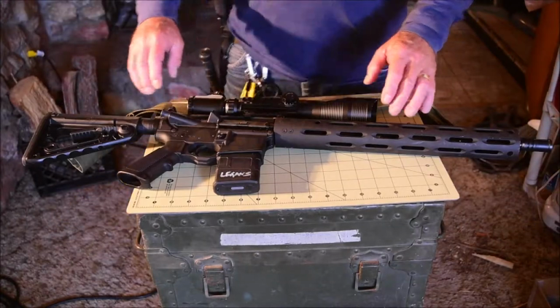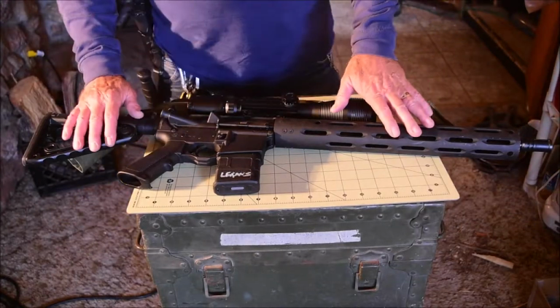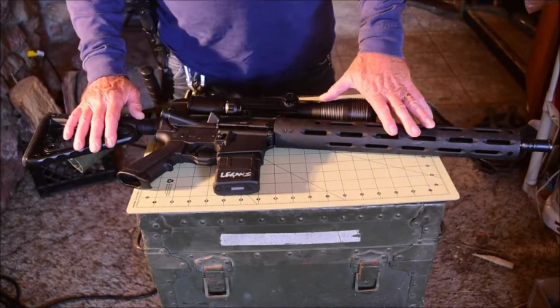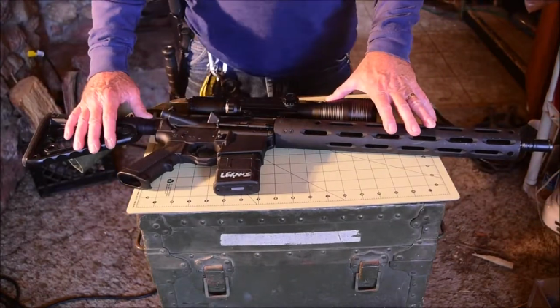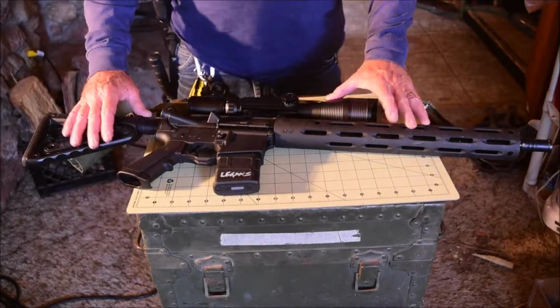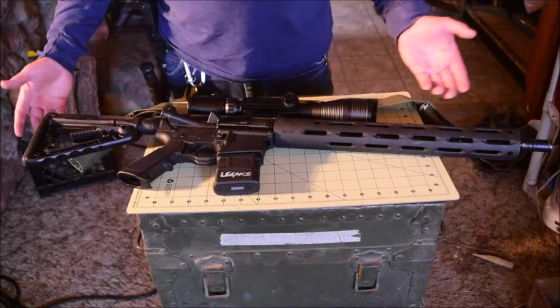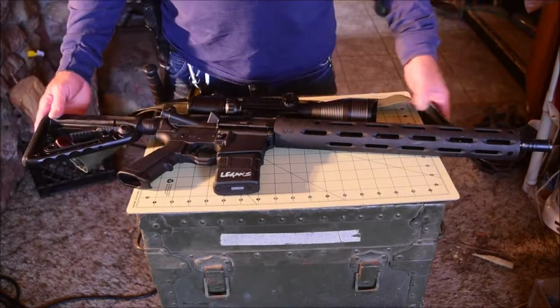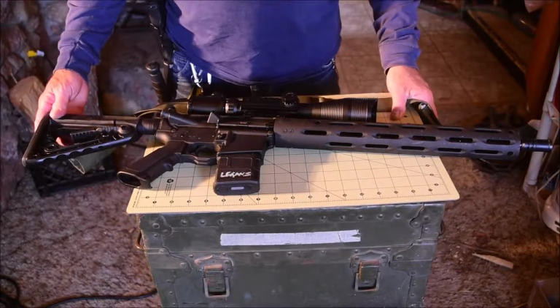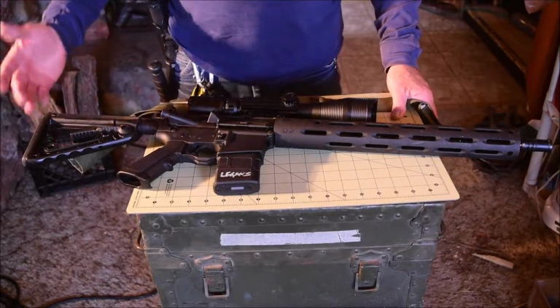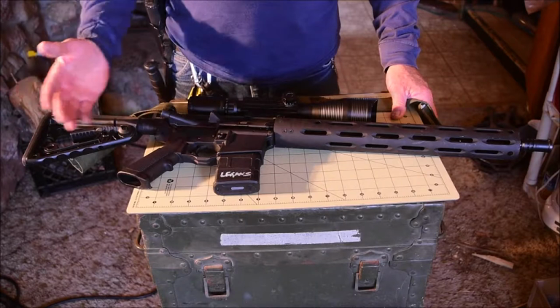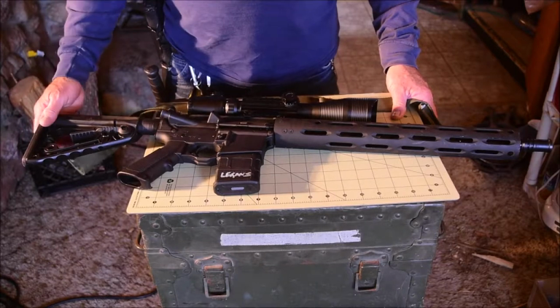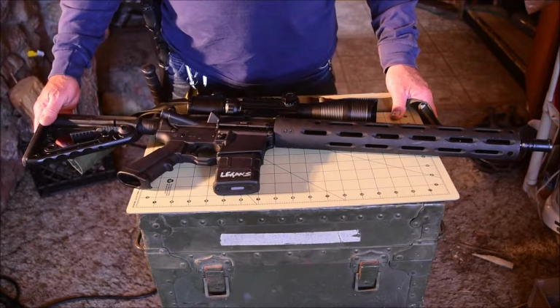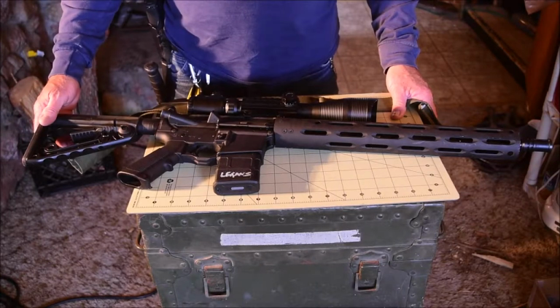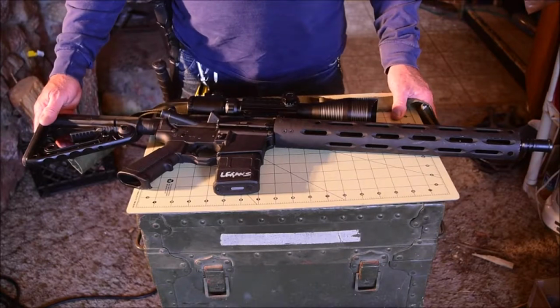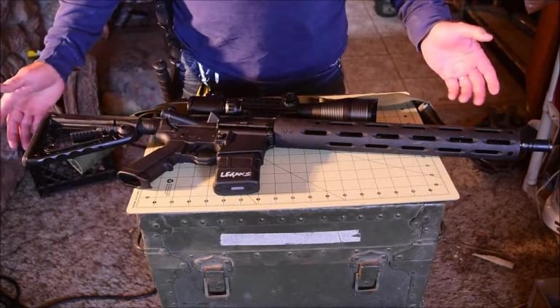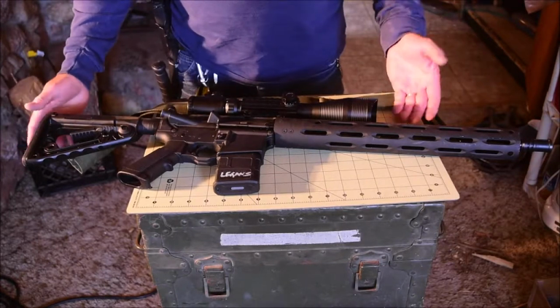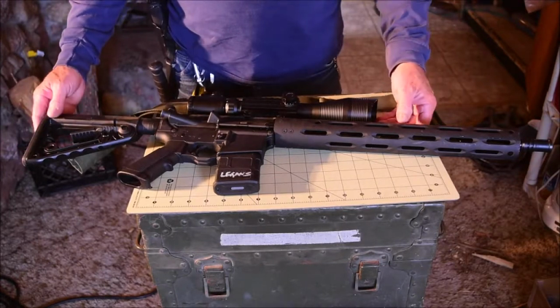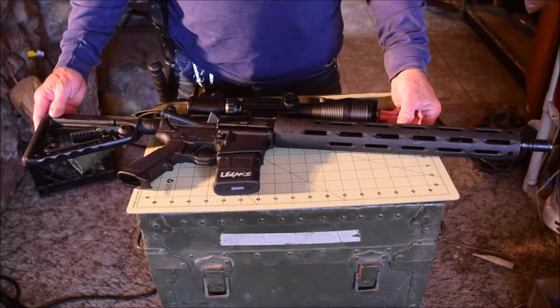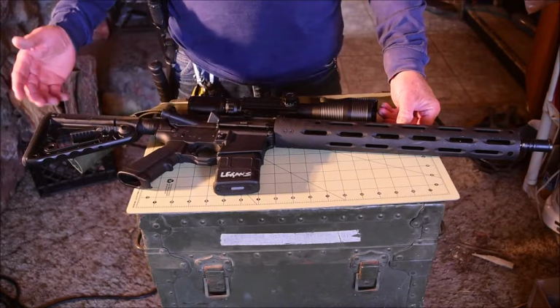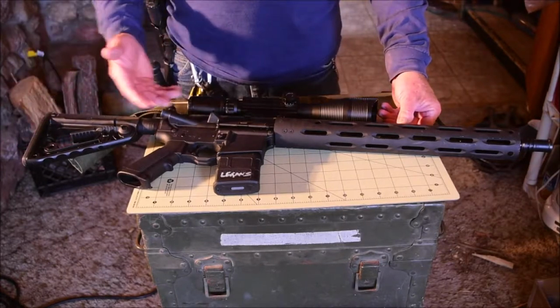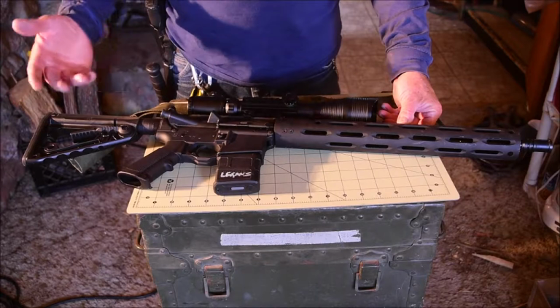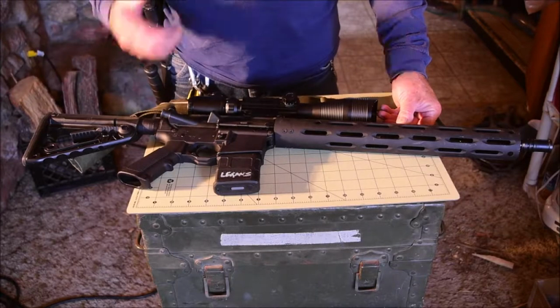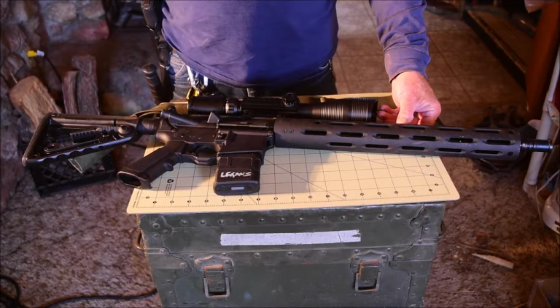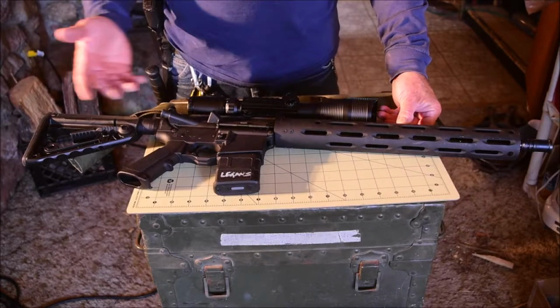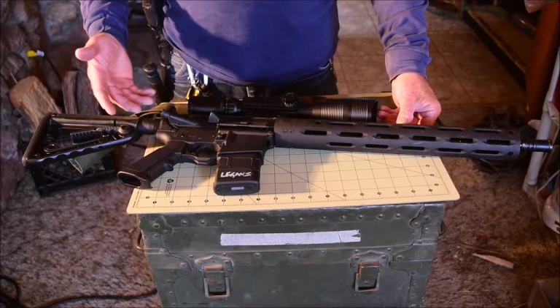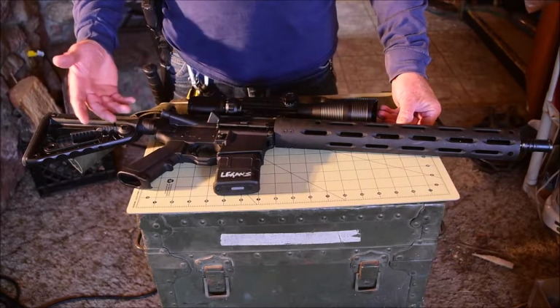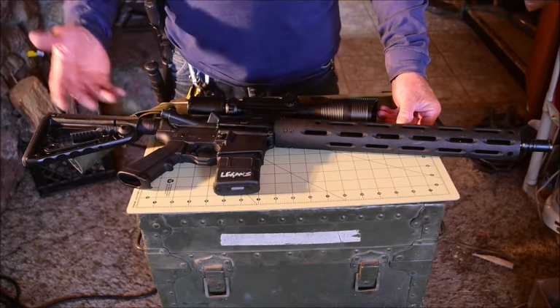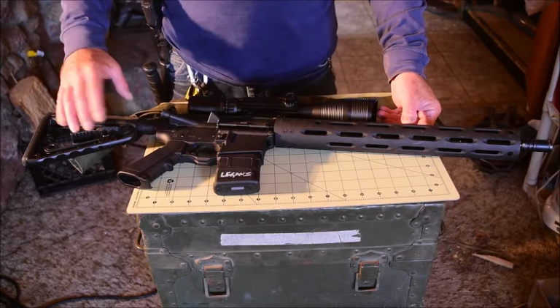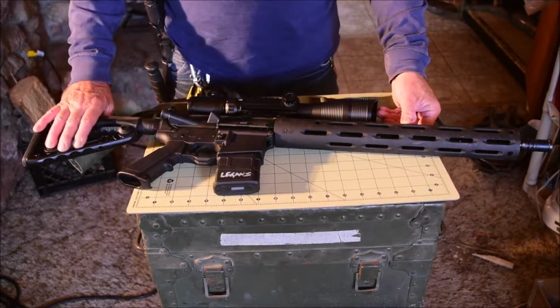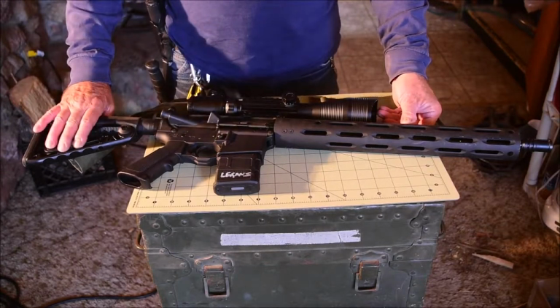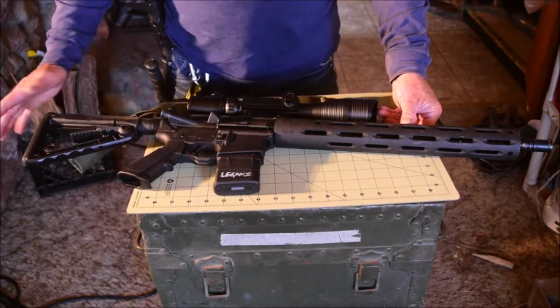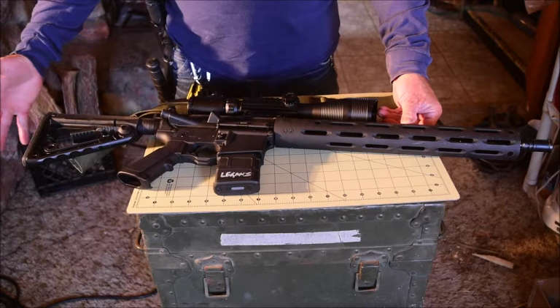Hello everybody, this is Jim in Albuquerque. Today I'm going to be talking about the modularity of the AR-15 rifles. This isn't in-depth or anything. This is not for people who know everything about them. This is mostly just for people who really don't know anything about AR-15s.